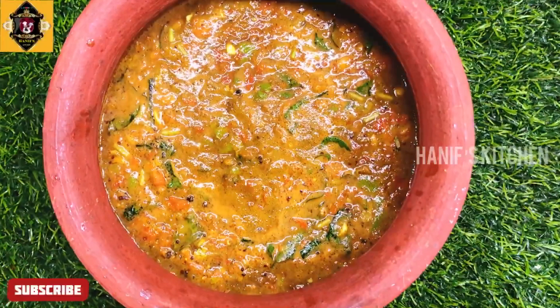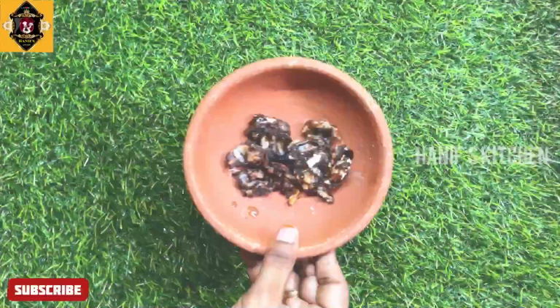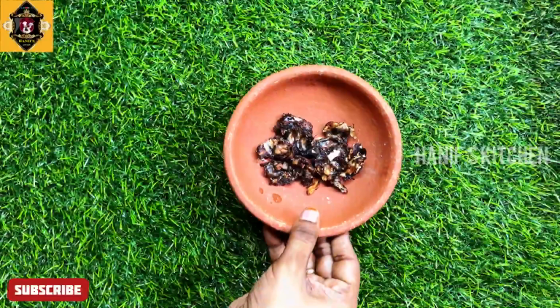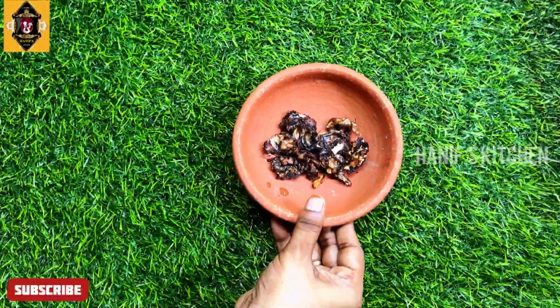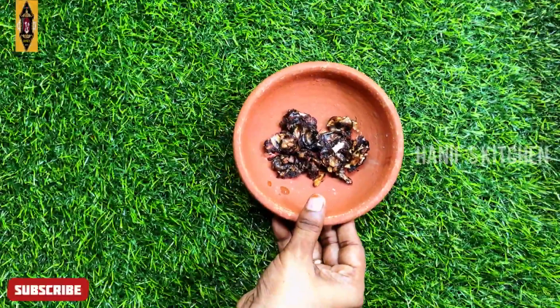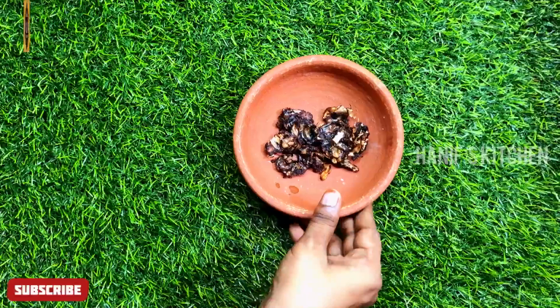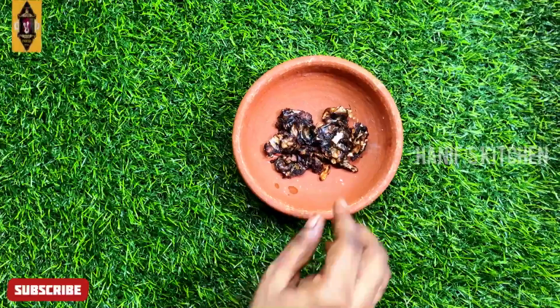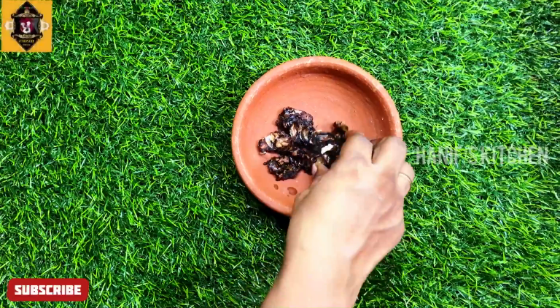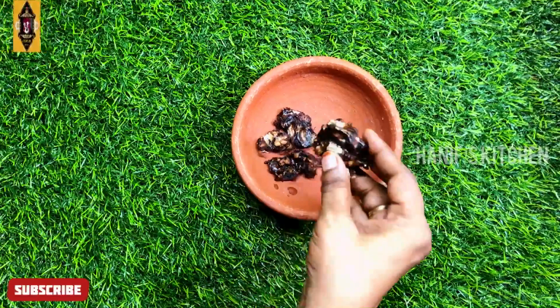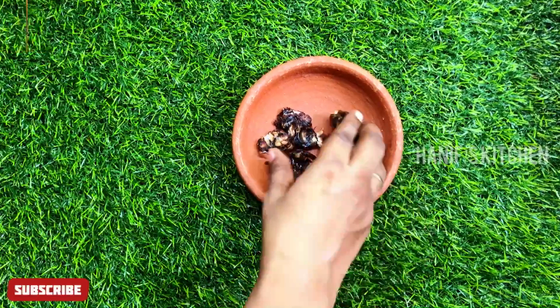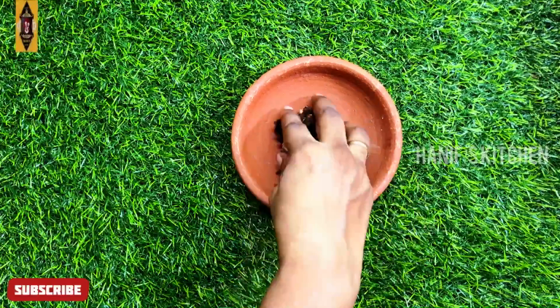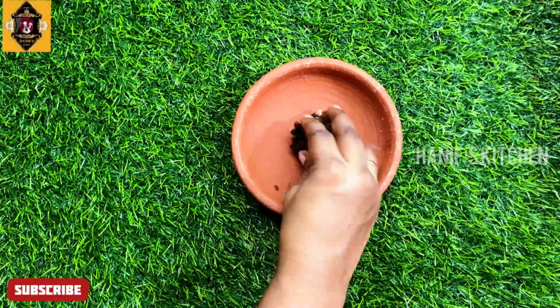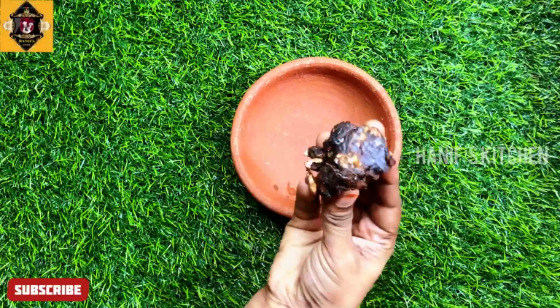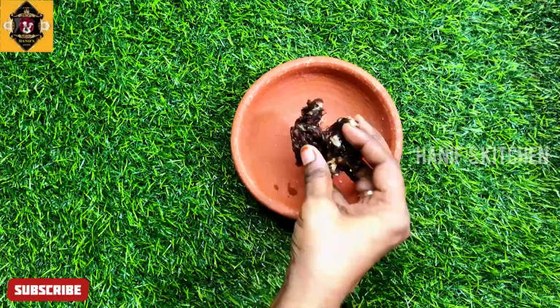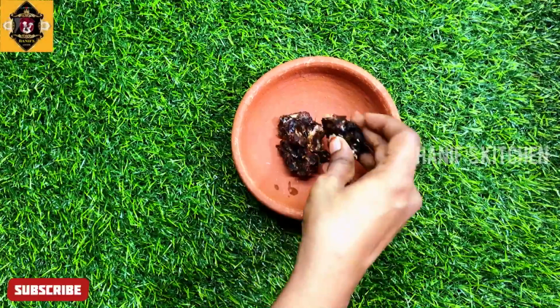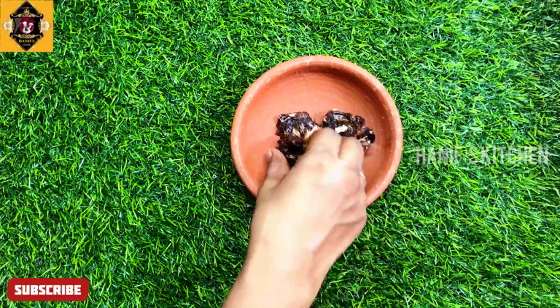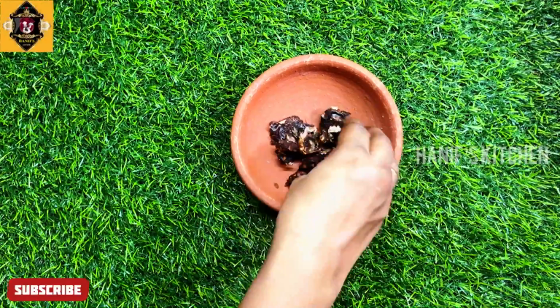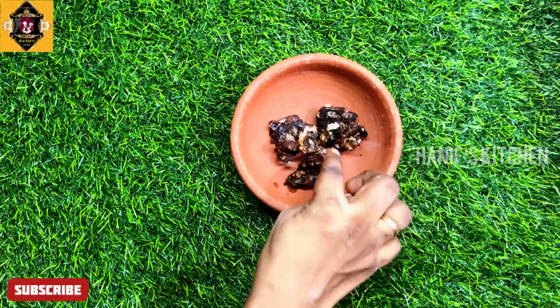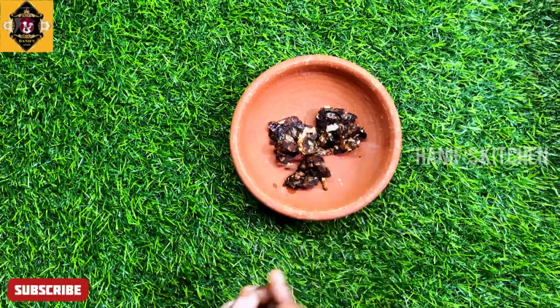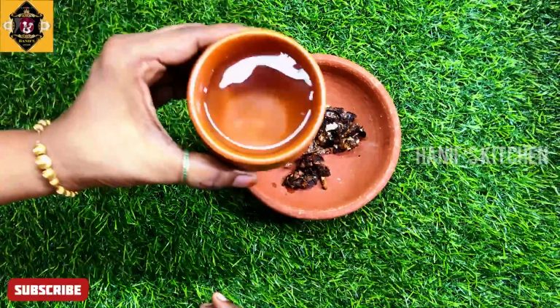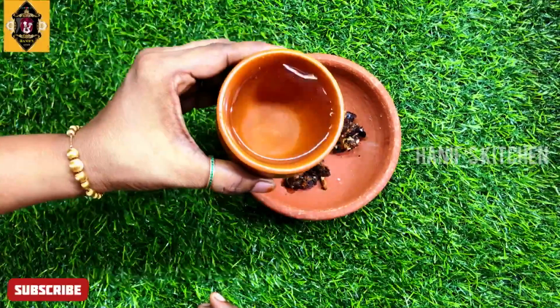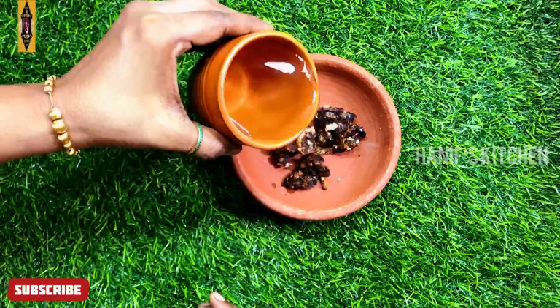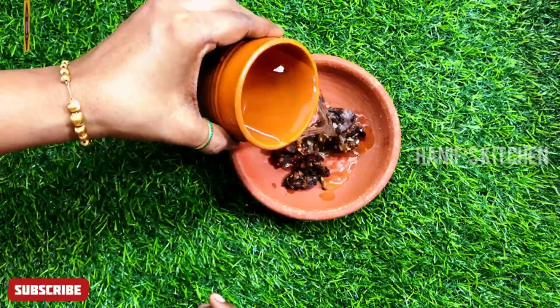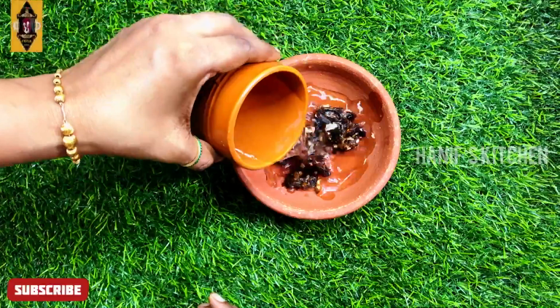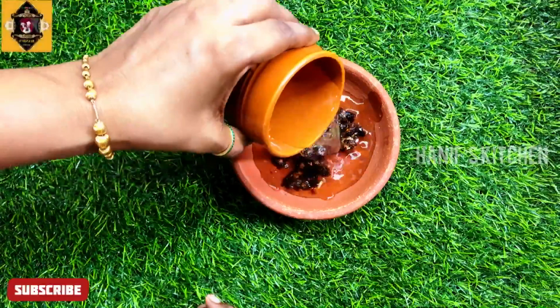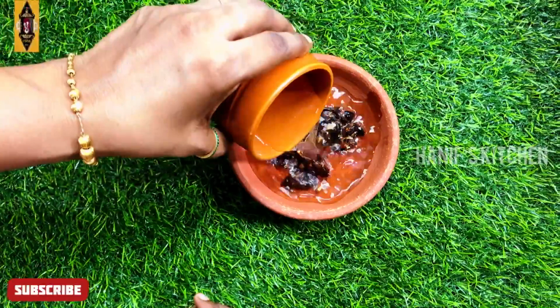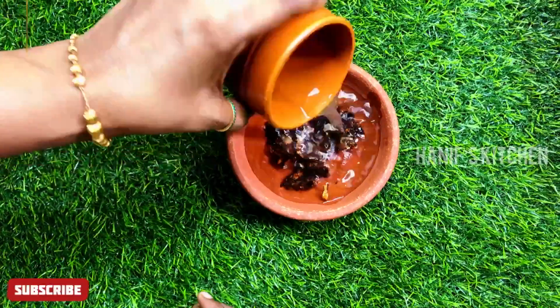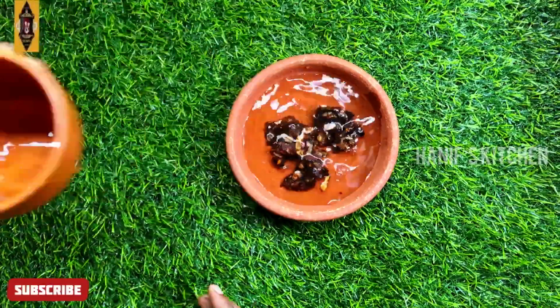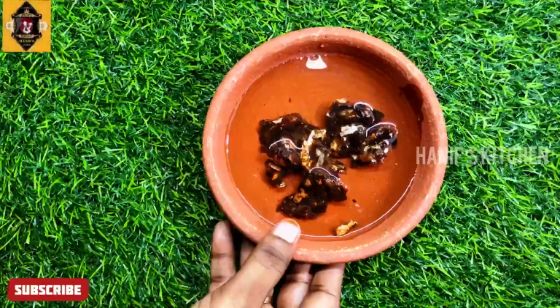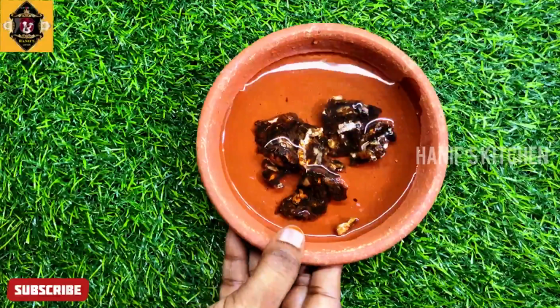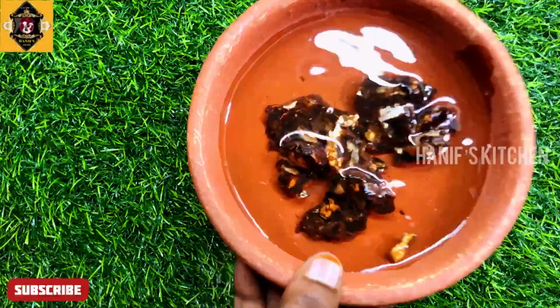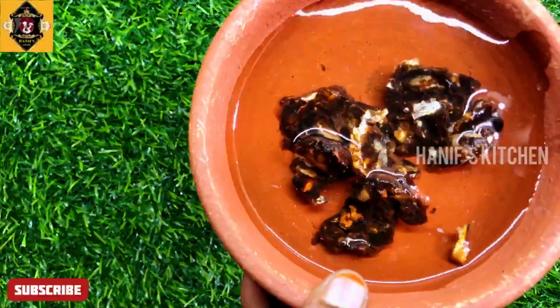First, we will take a bowl. We will add some salt.